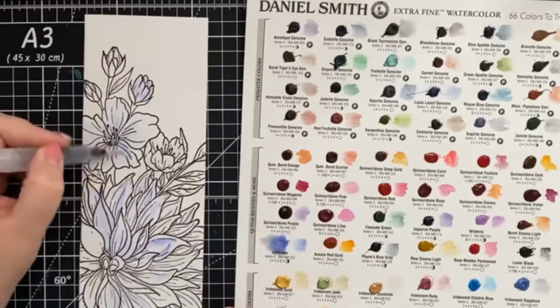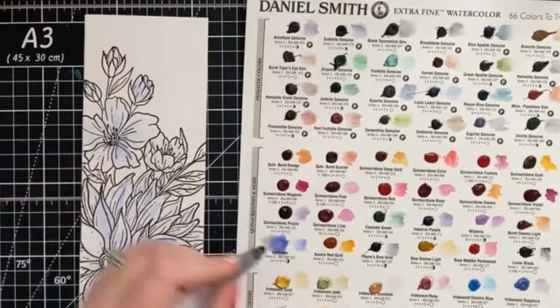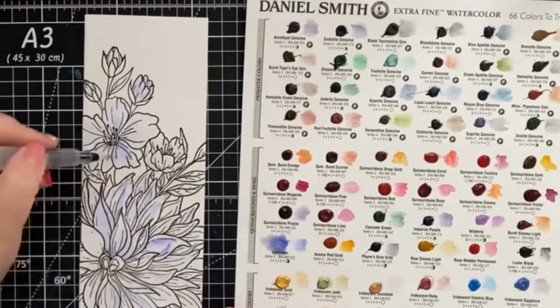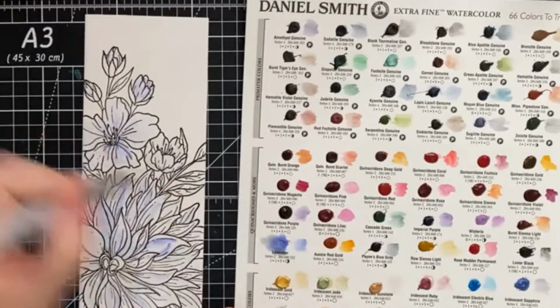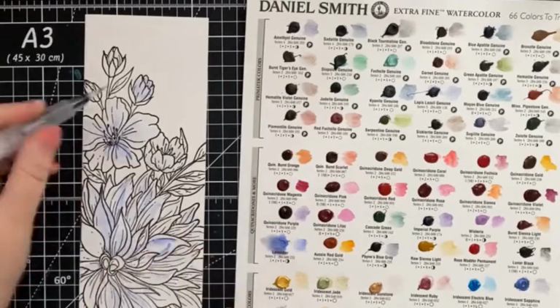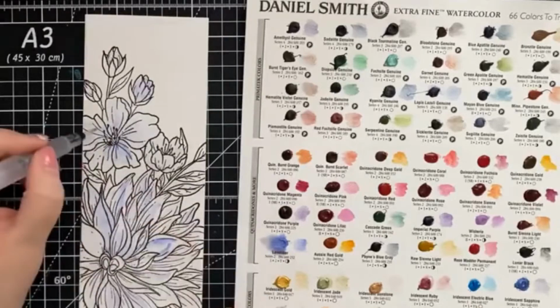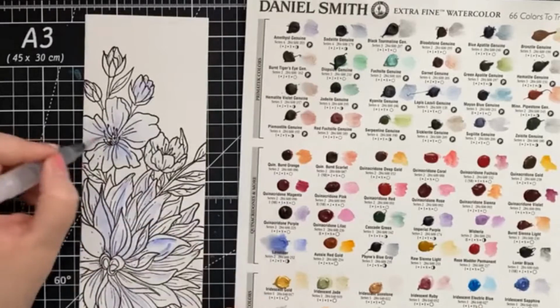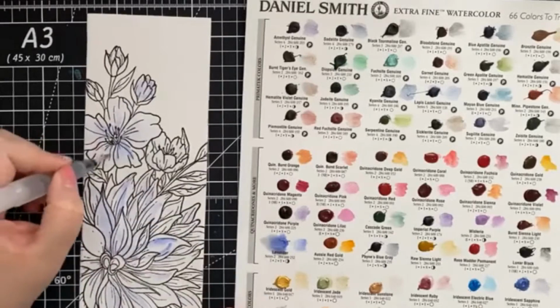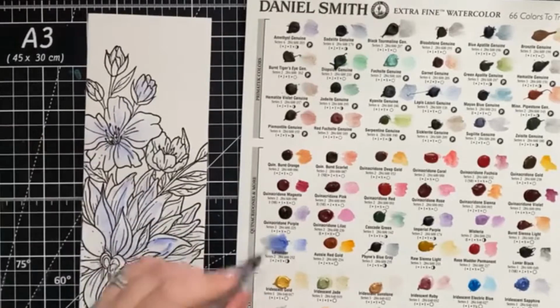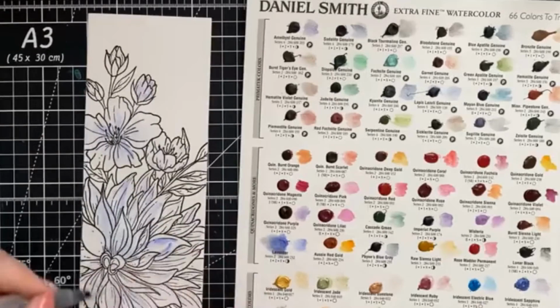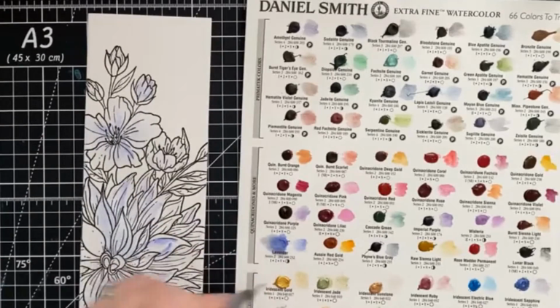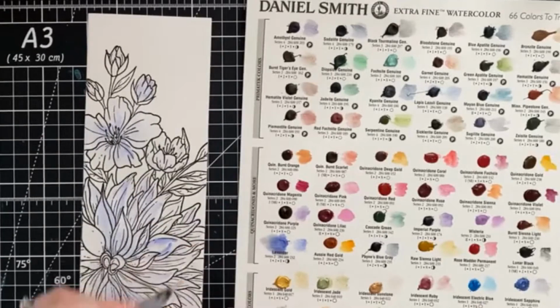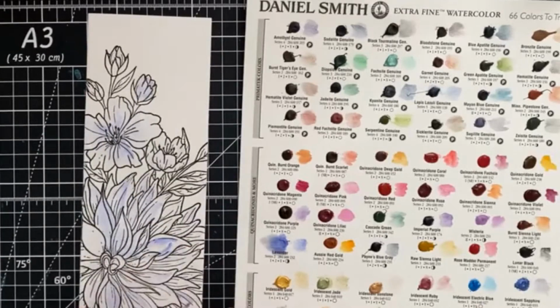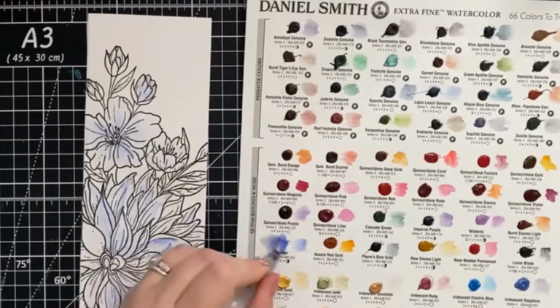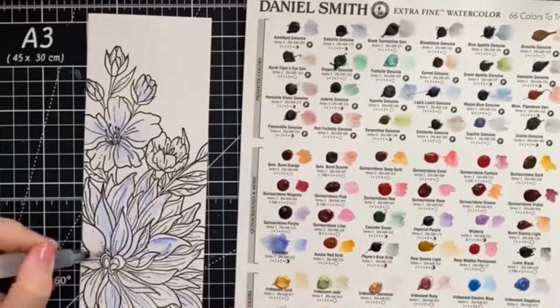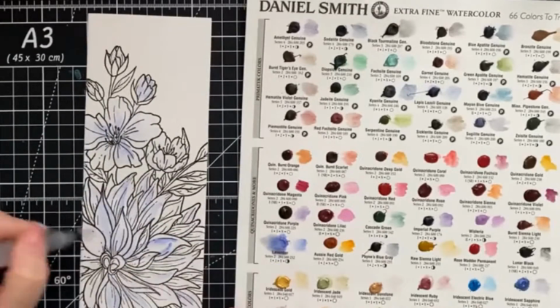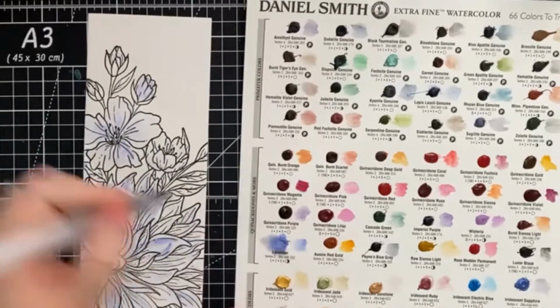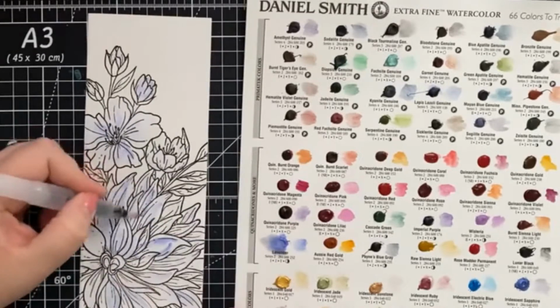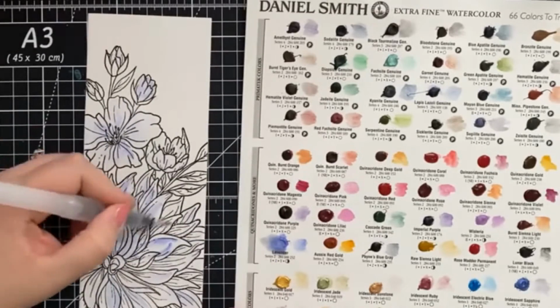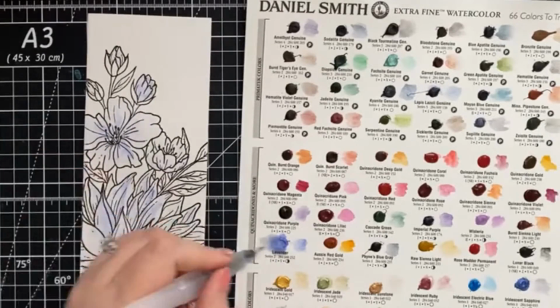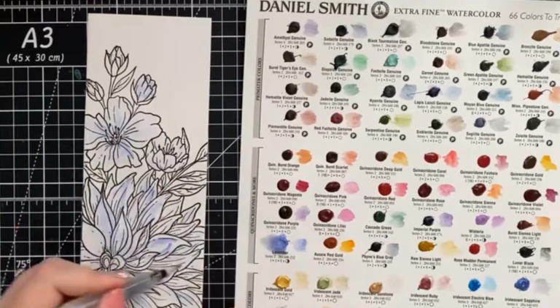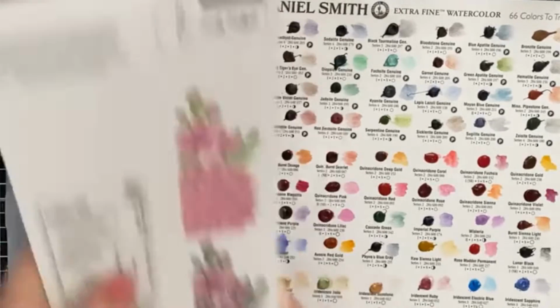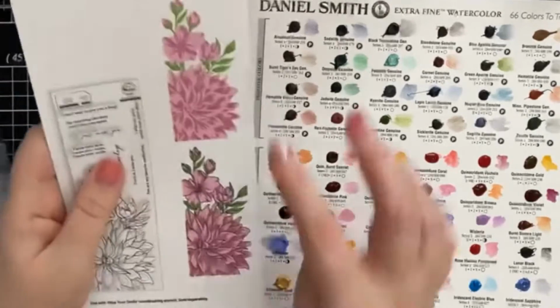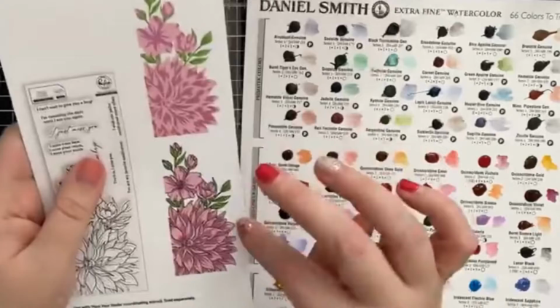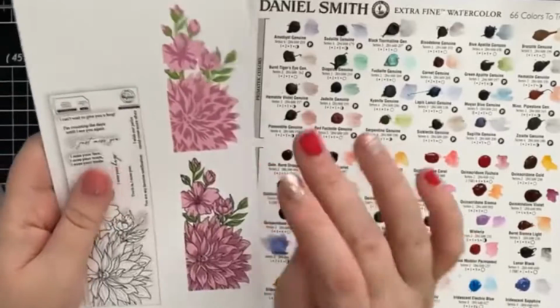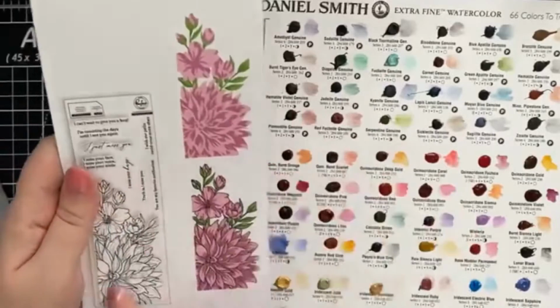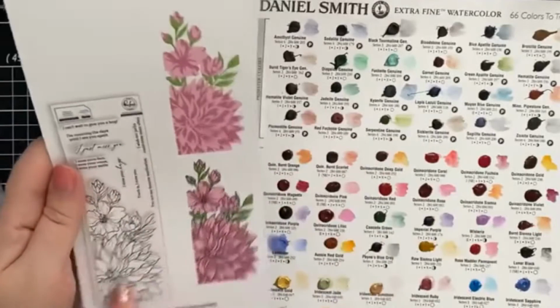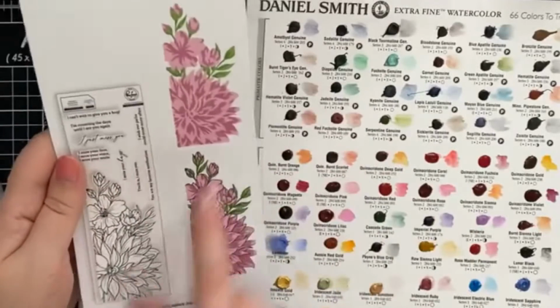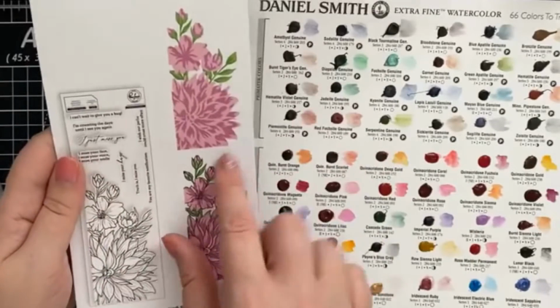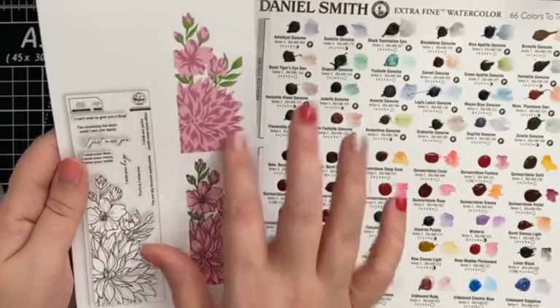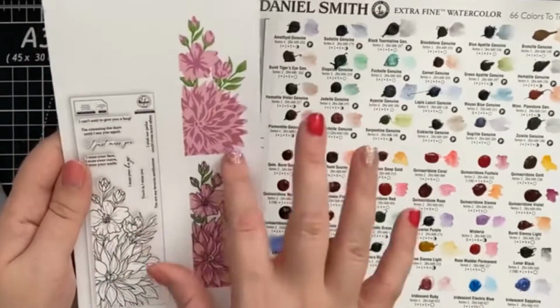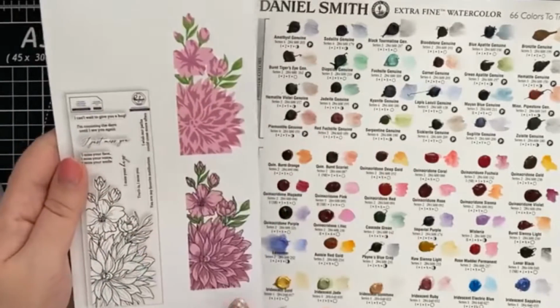Then I can go in and add darker shaded areas afterwards. The key I'm told to watercoloring is patience and letting each layer dry in between. The Pinkfresh Studio packaging is perfect for a reference guide.